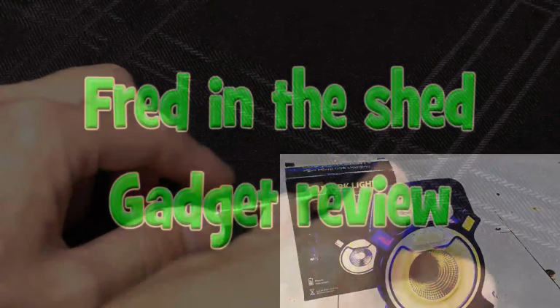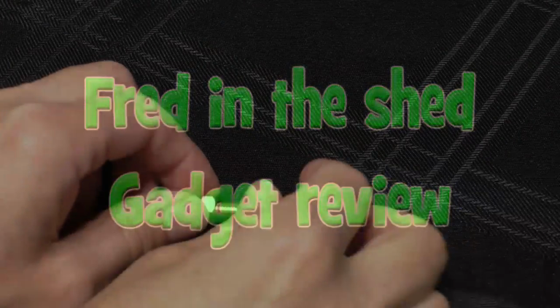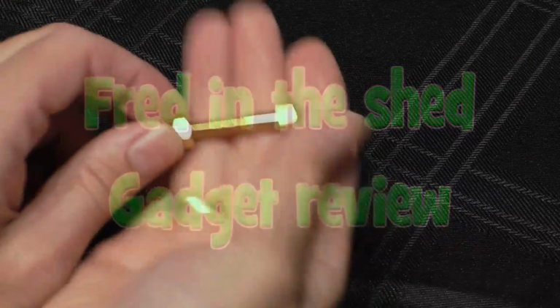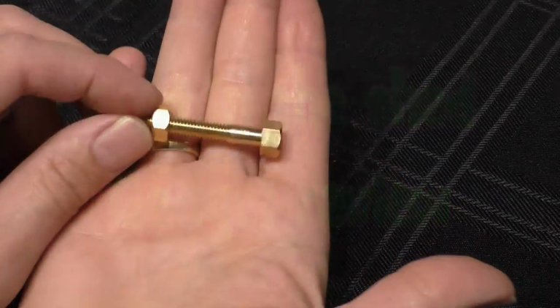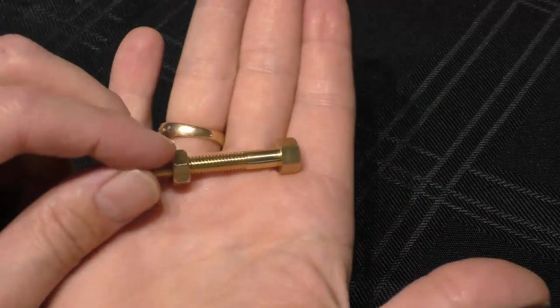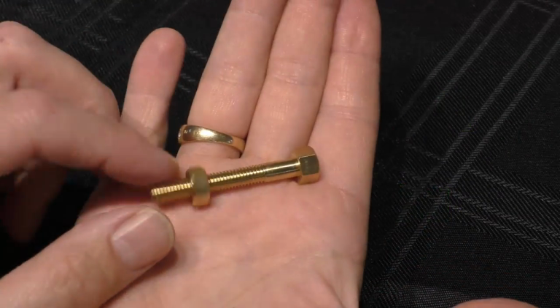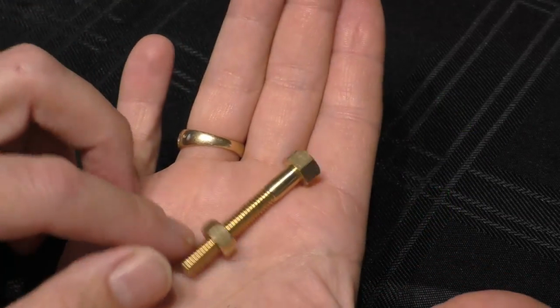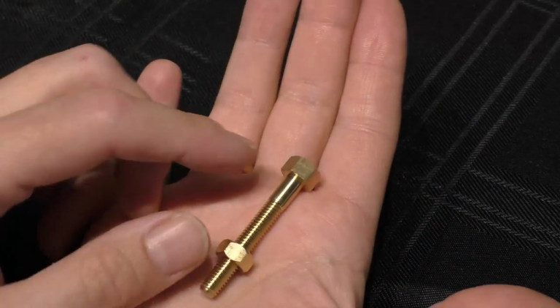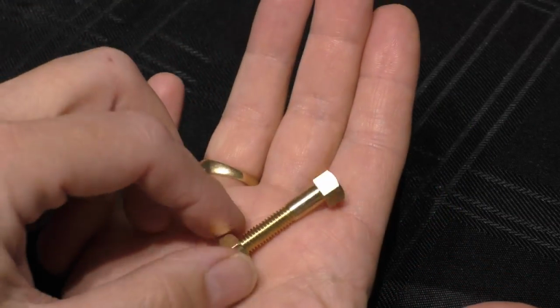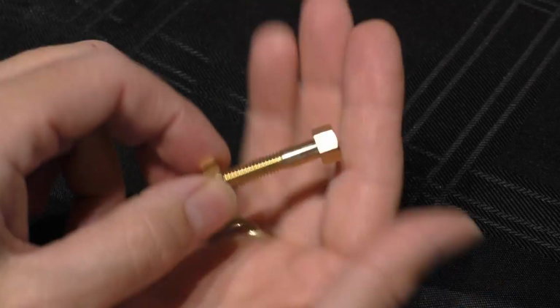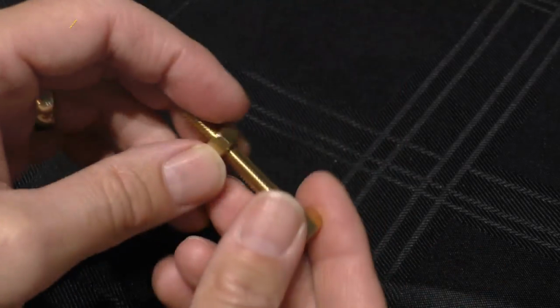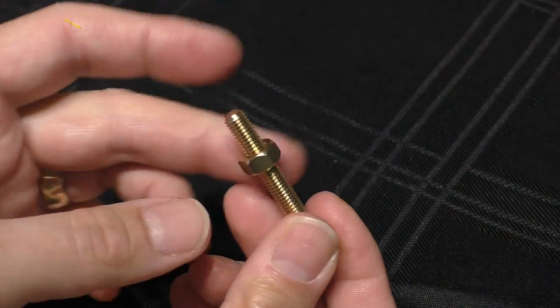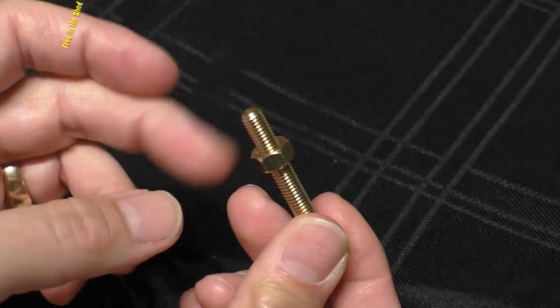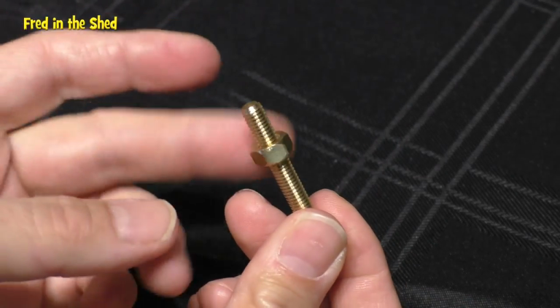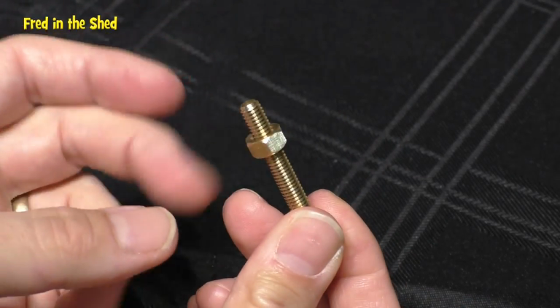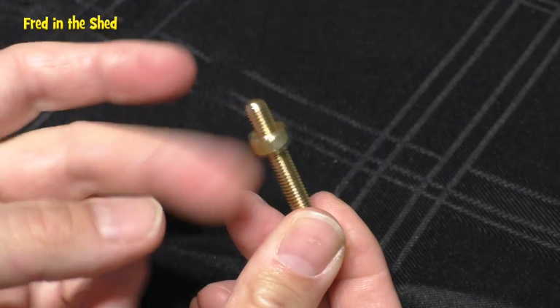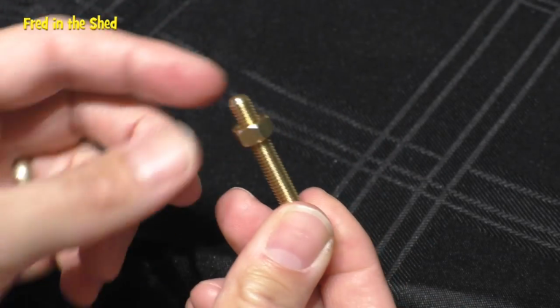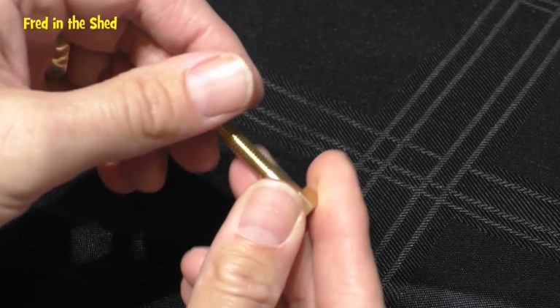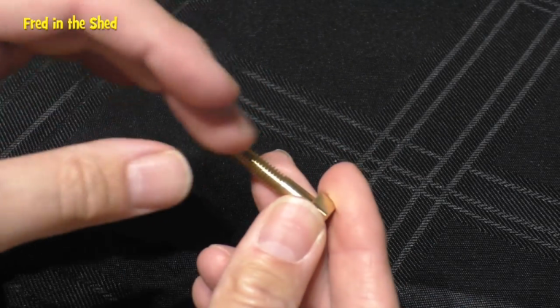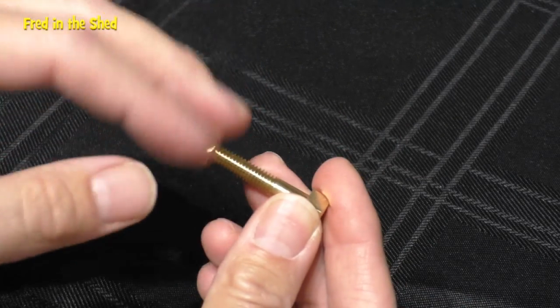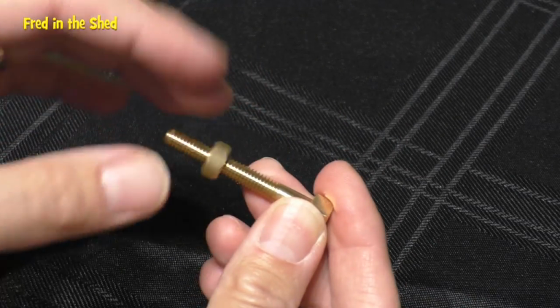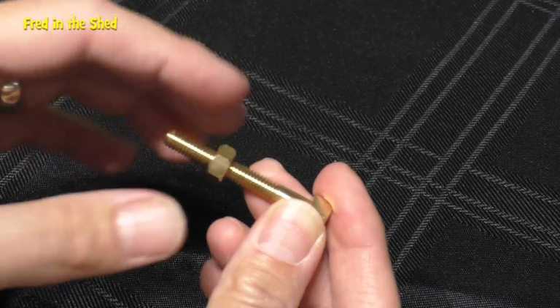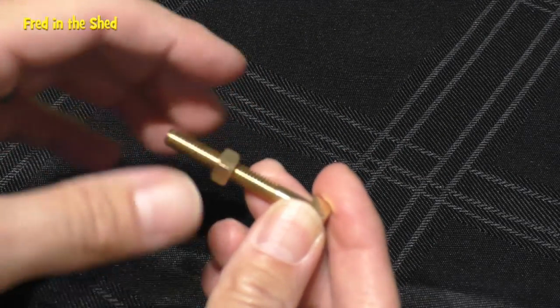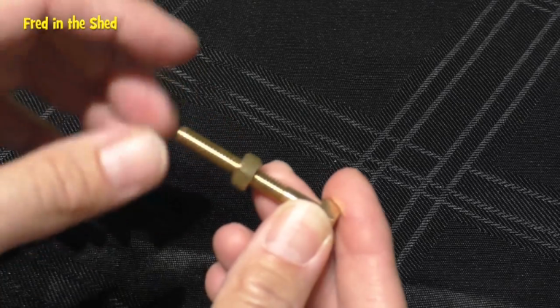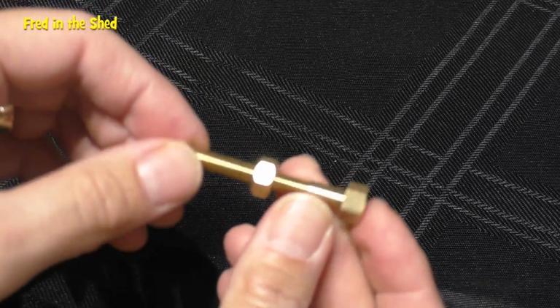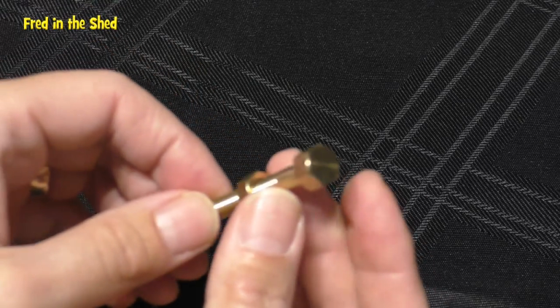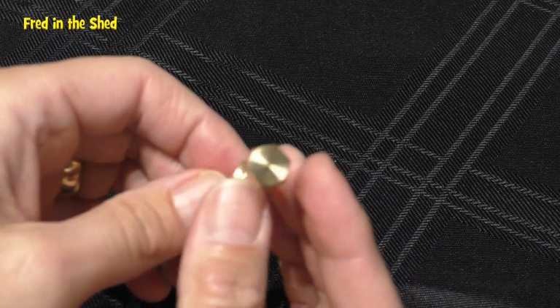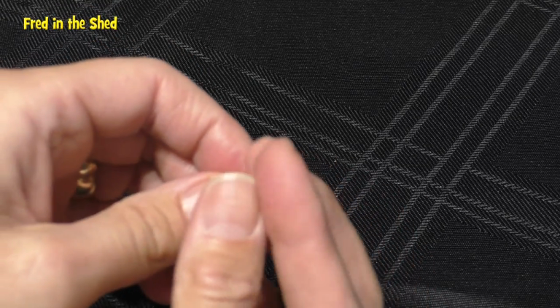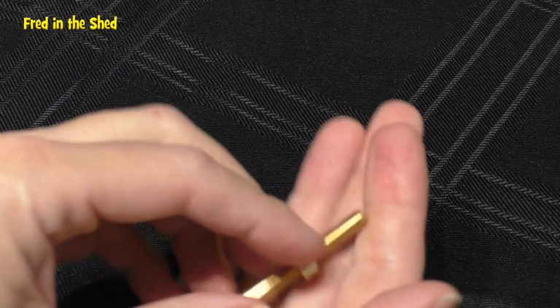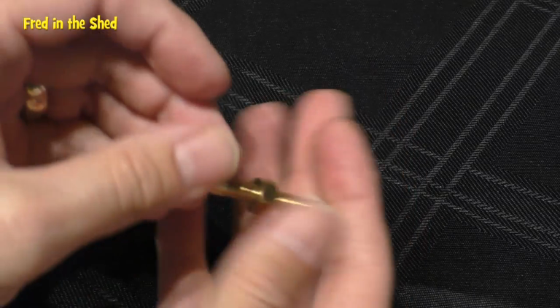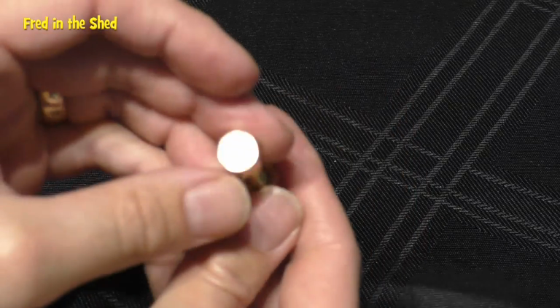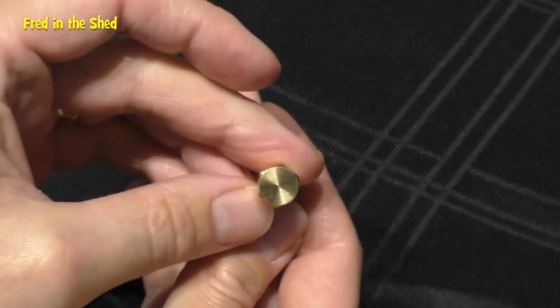Hello, welcome back to Threading the Shed. Today I want to show you something that is really pretty cool. This trick is incredibly easy to do, with just one condition — and I'll get back to that at the end.